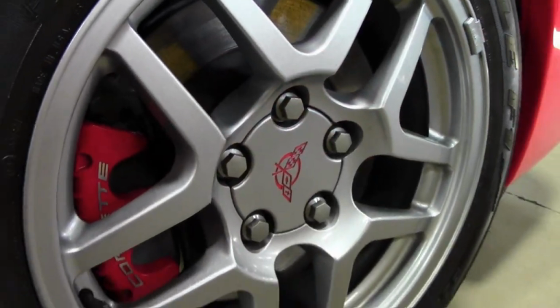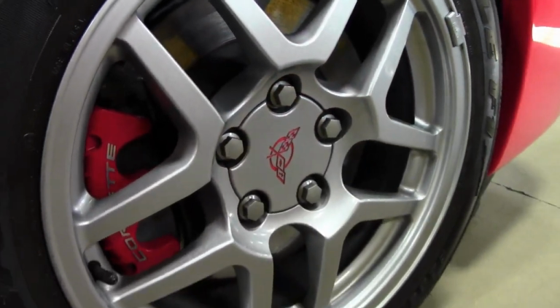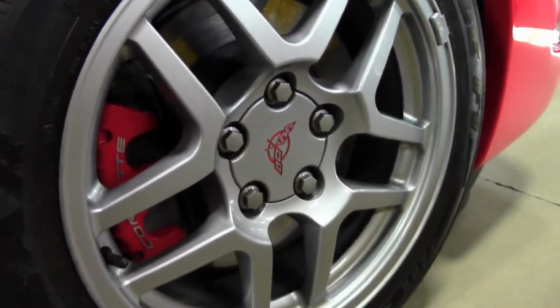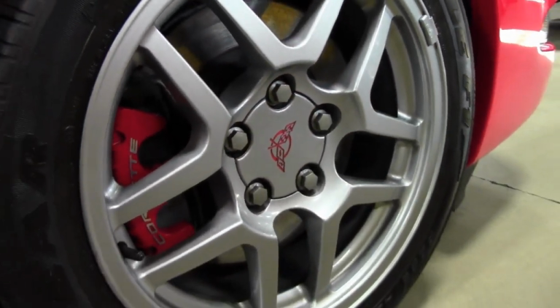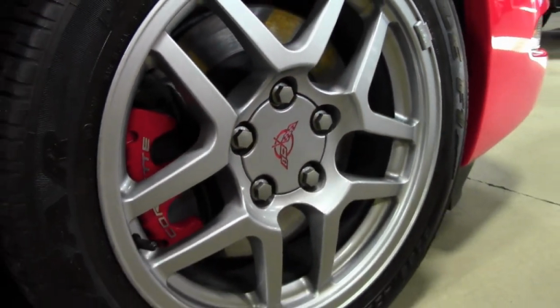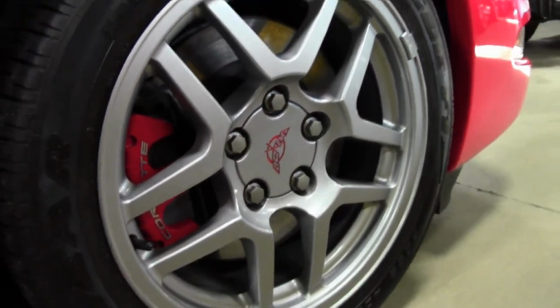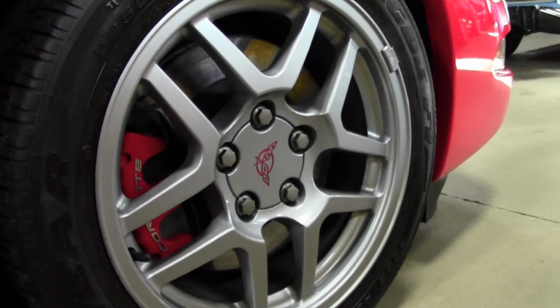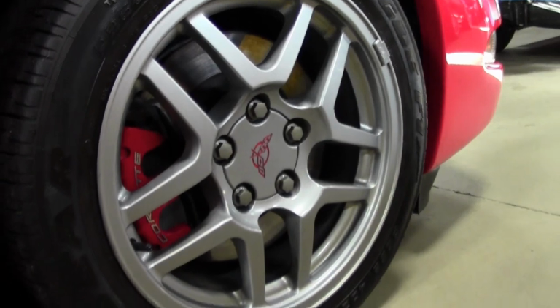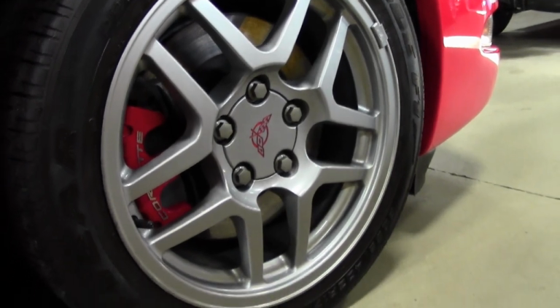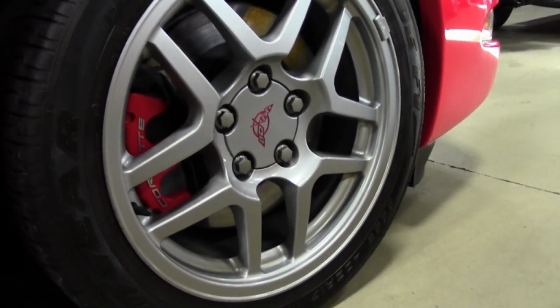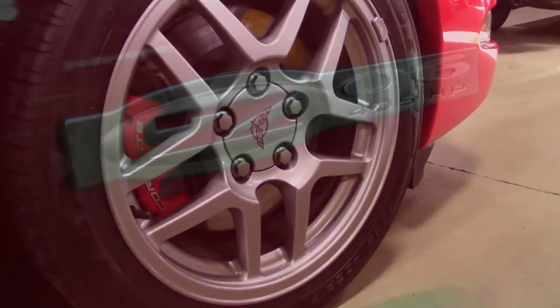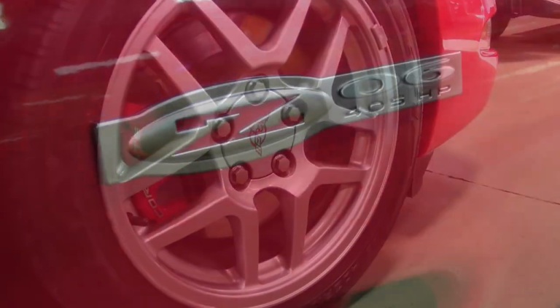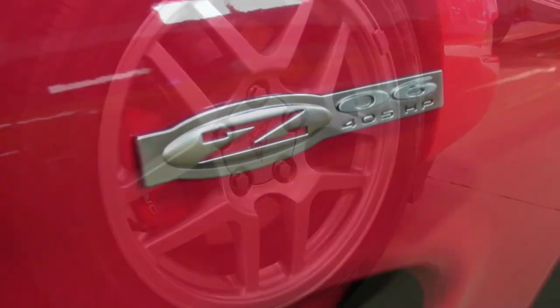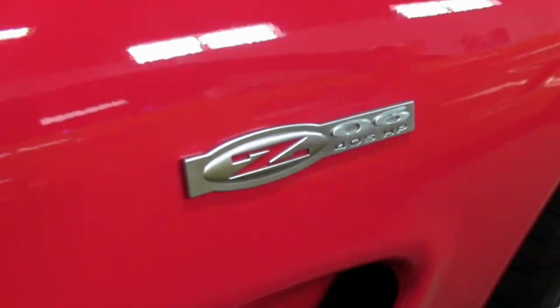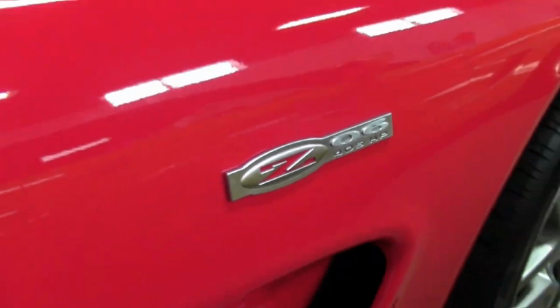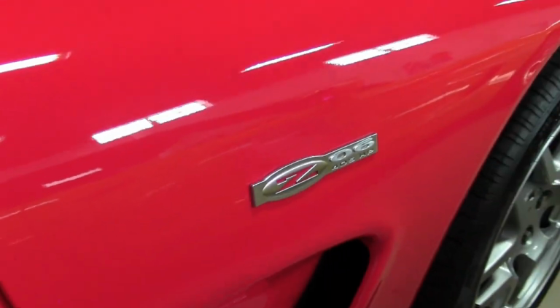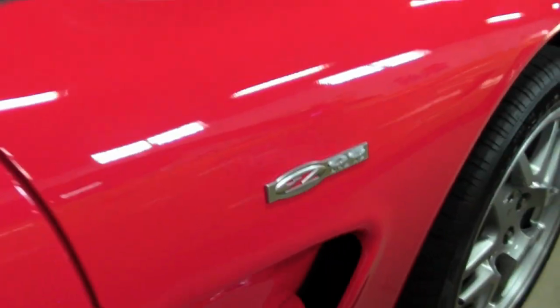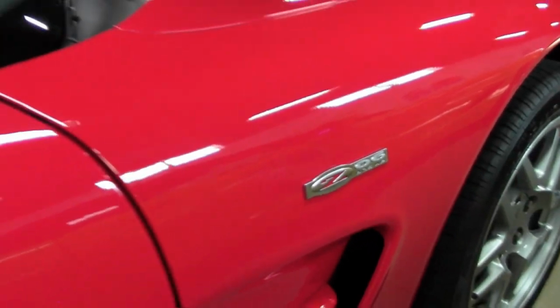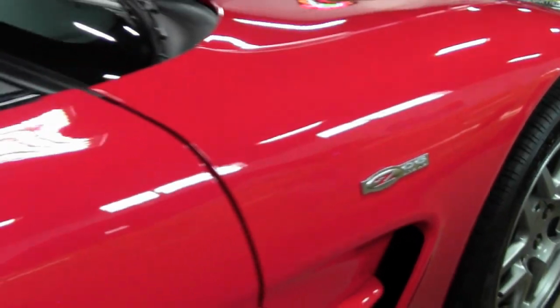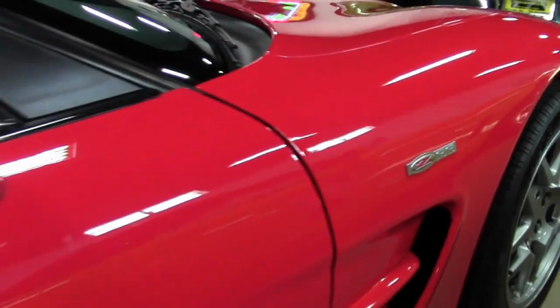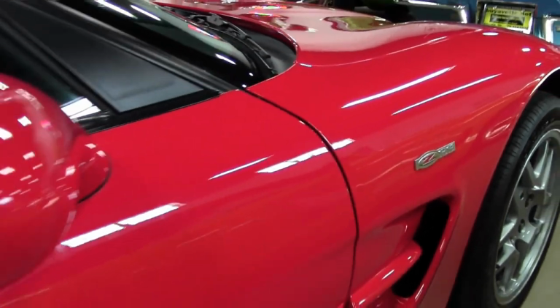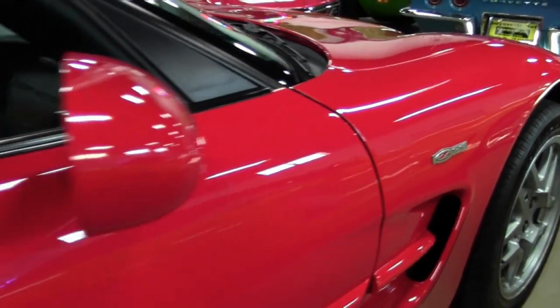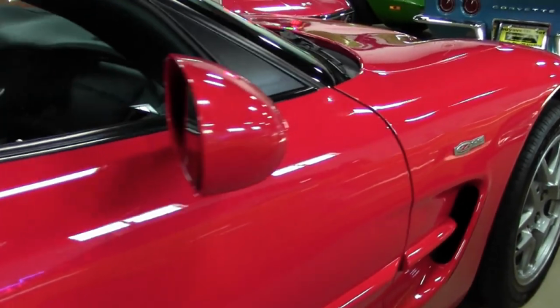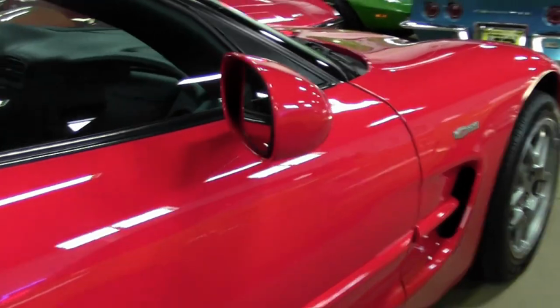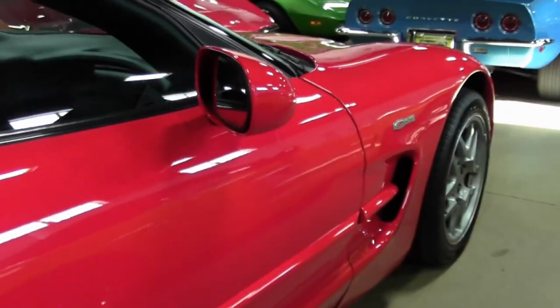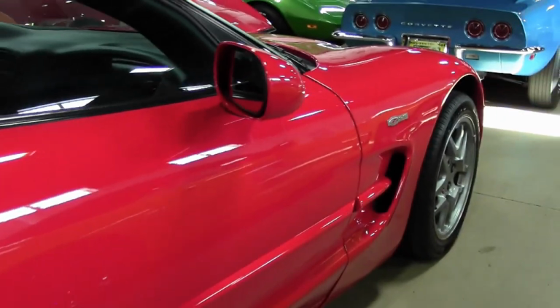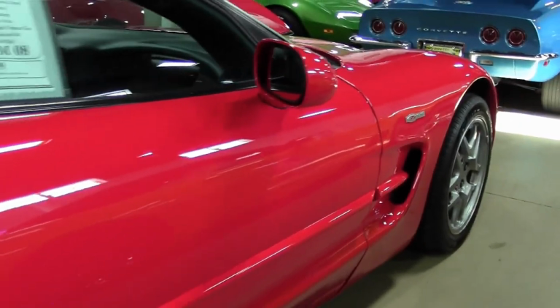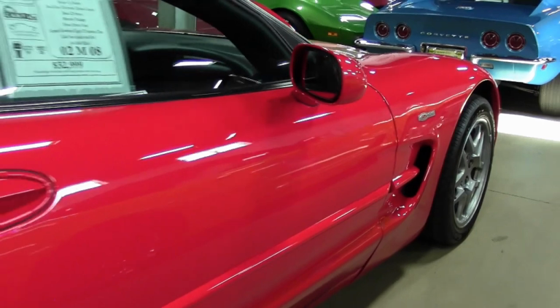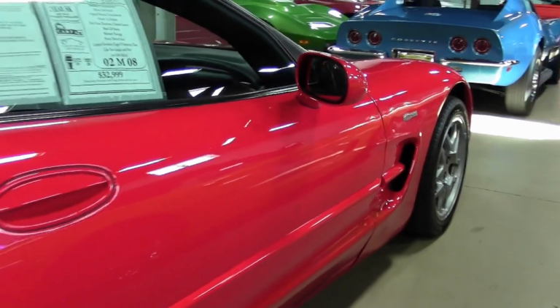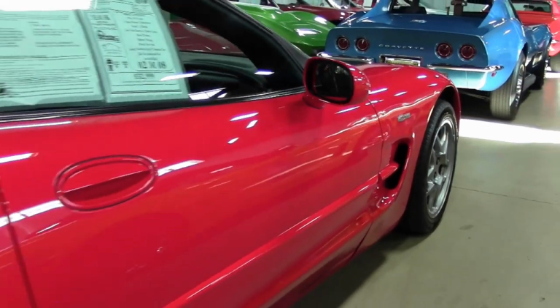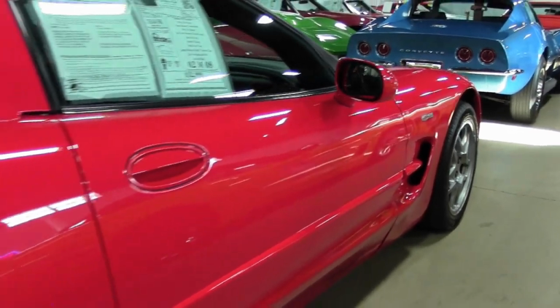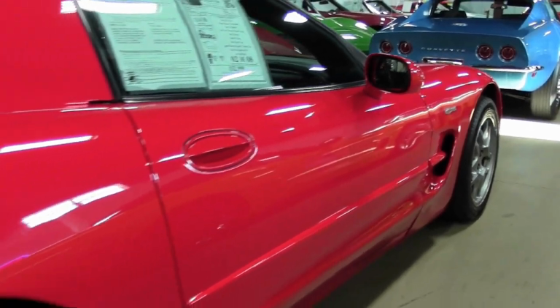This car comes with a clean Carfax, and this 2002 Corvette Z06 shows just 8,040 miles.